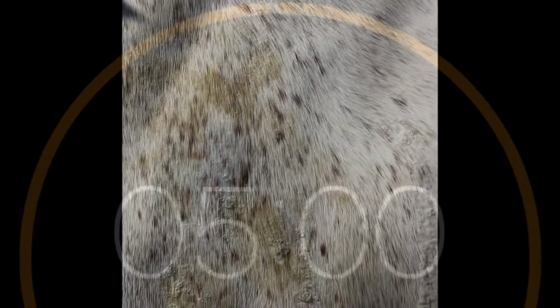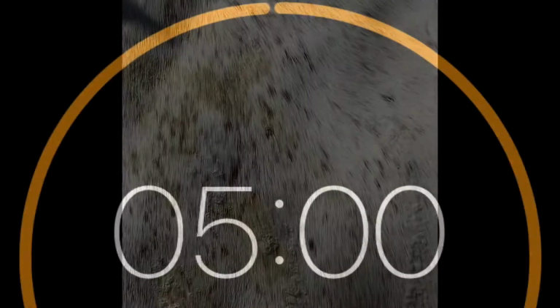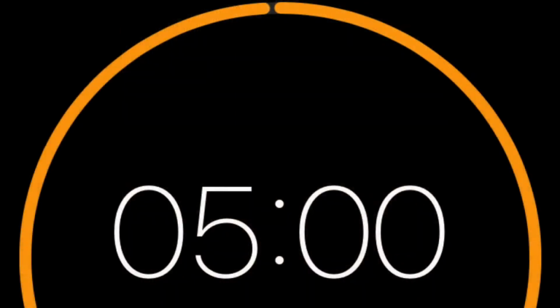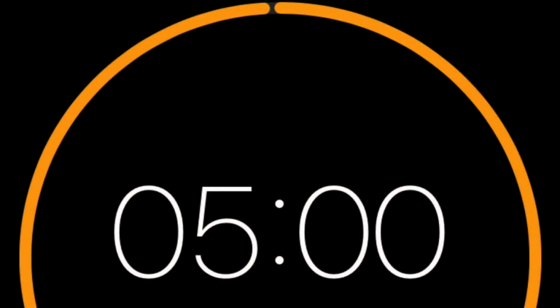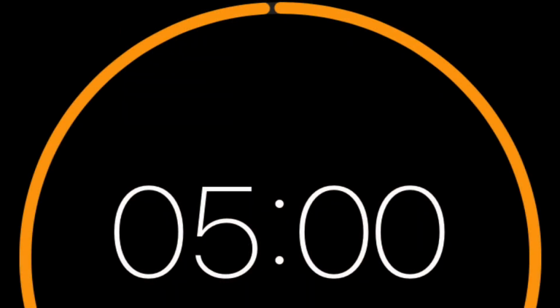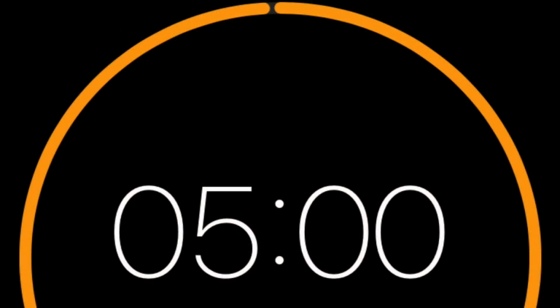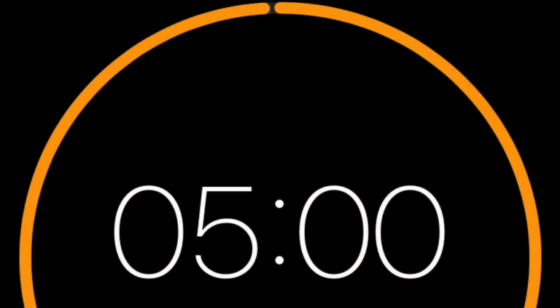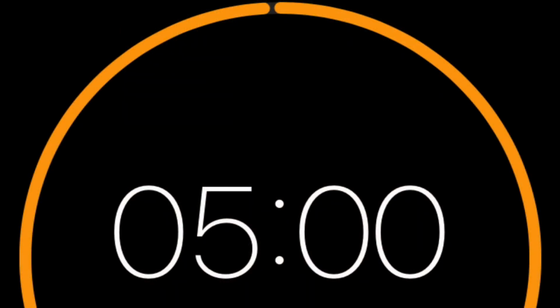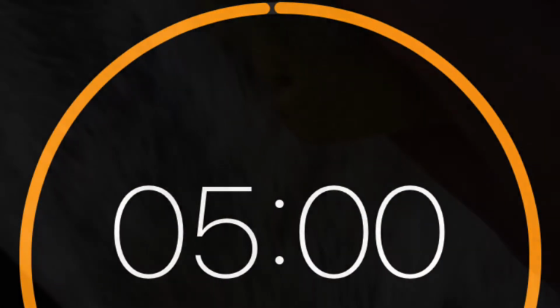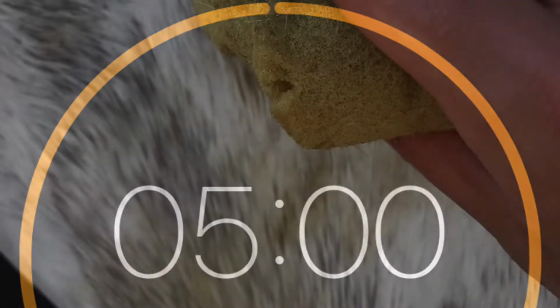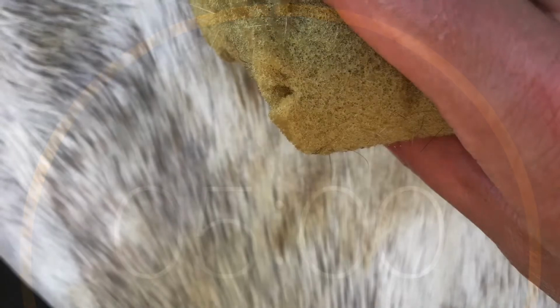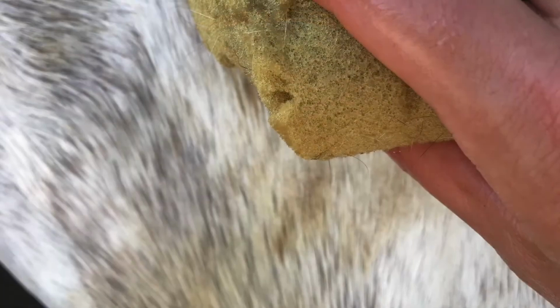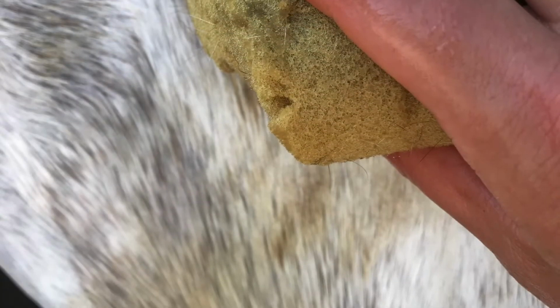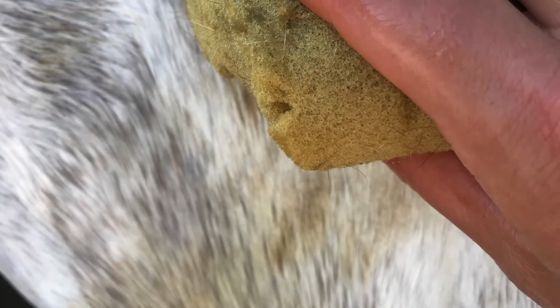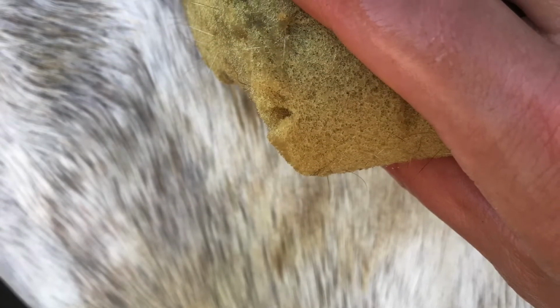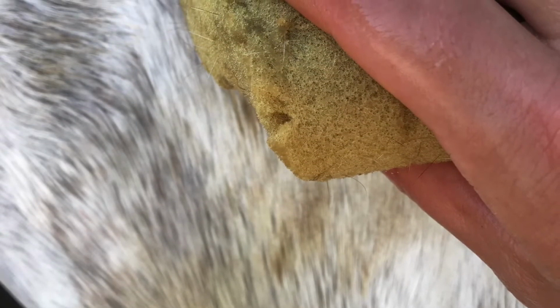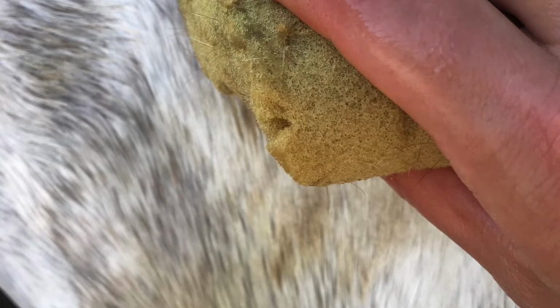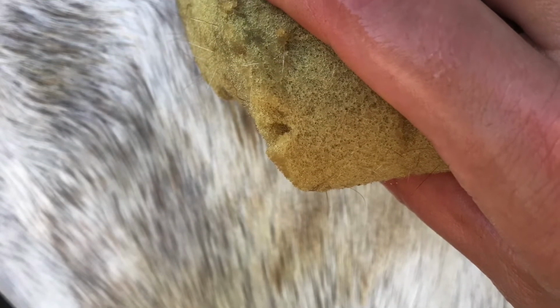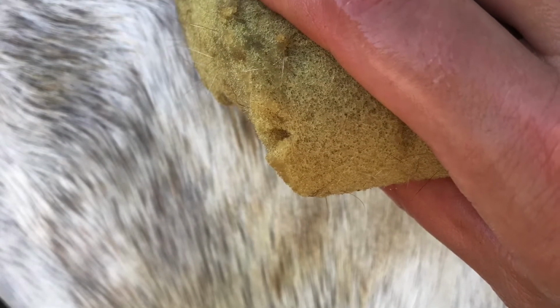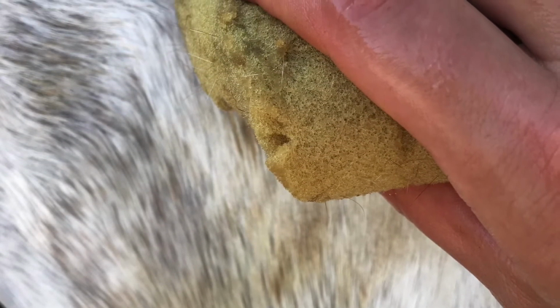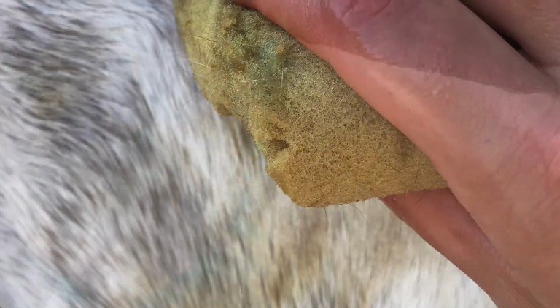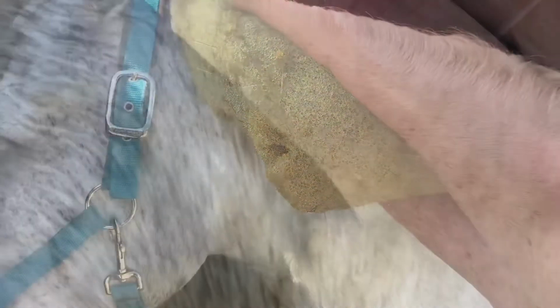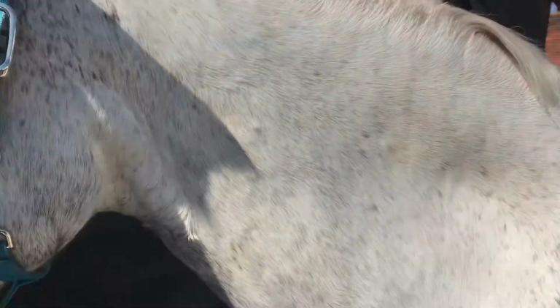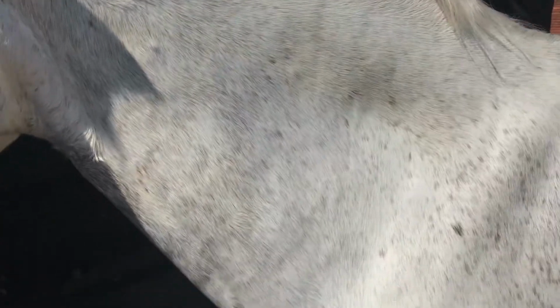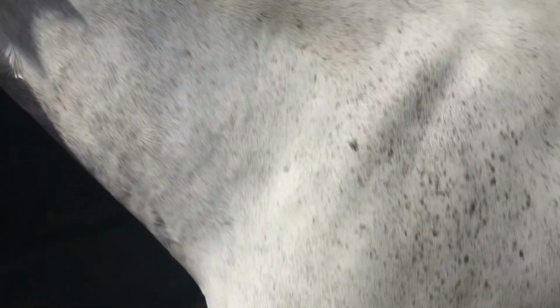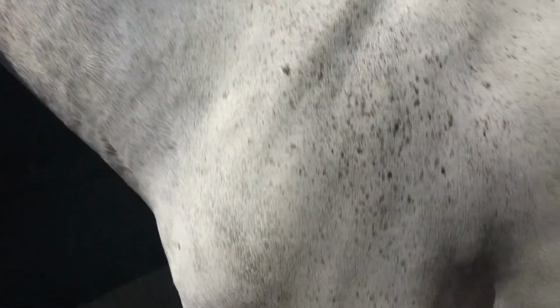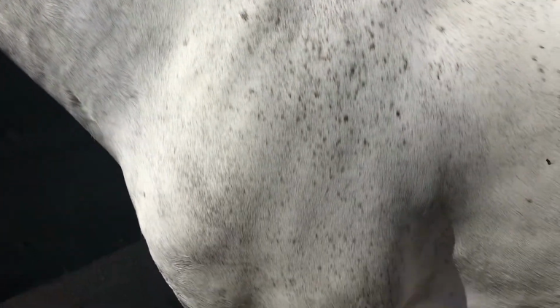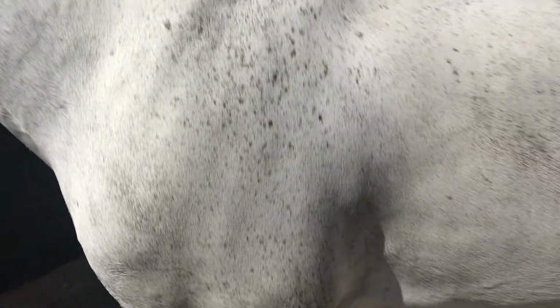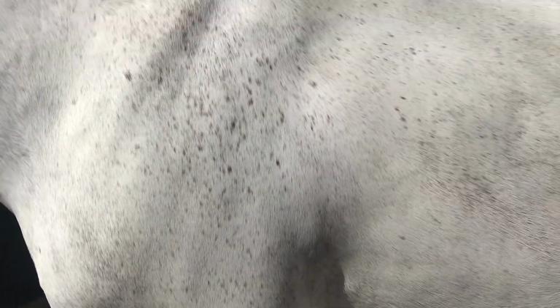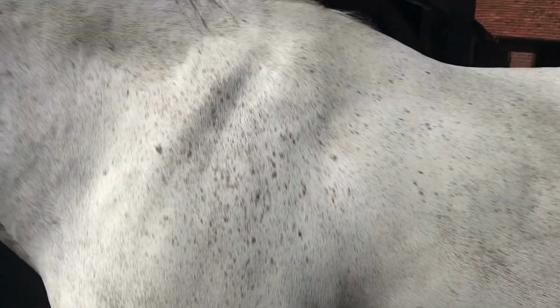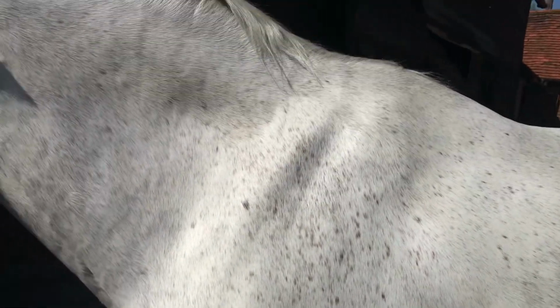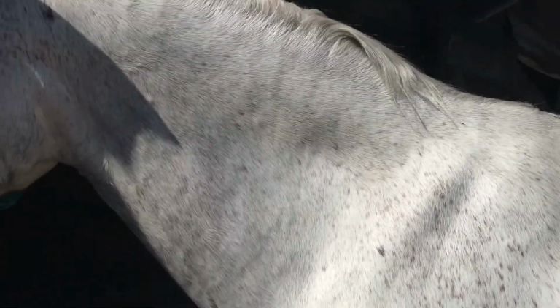Wait five minutes, wash the area with cold water, and then hey presto — you have a clean white or grey horse.